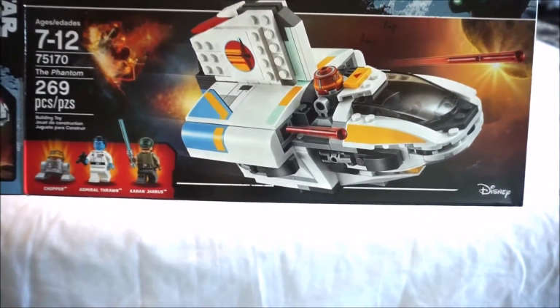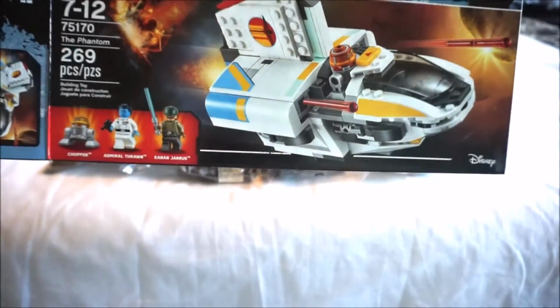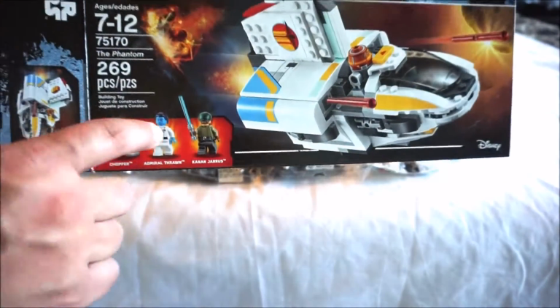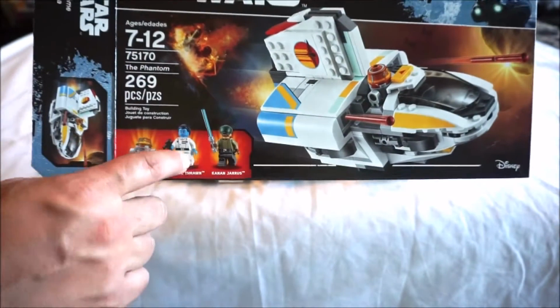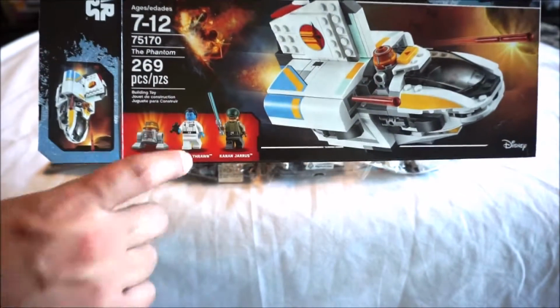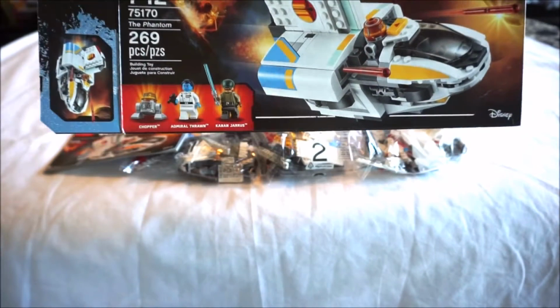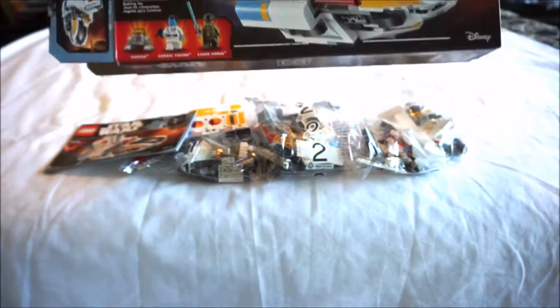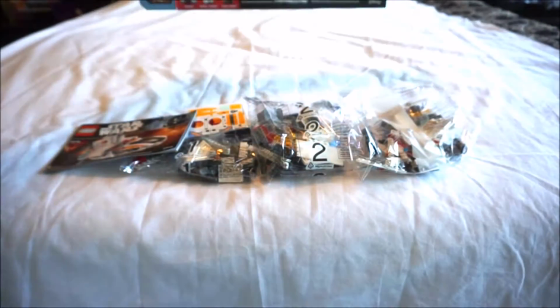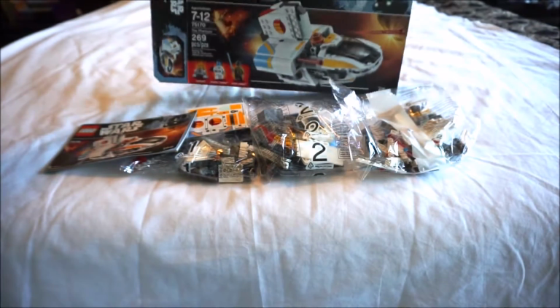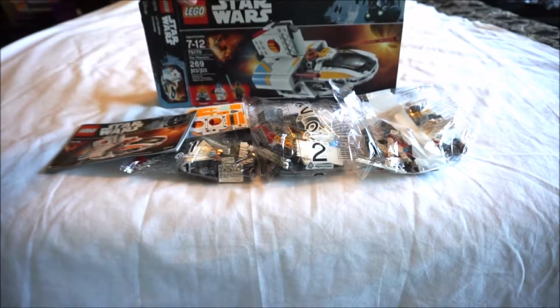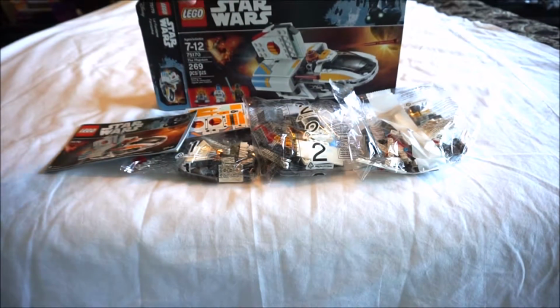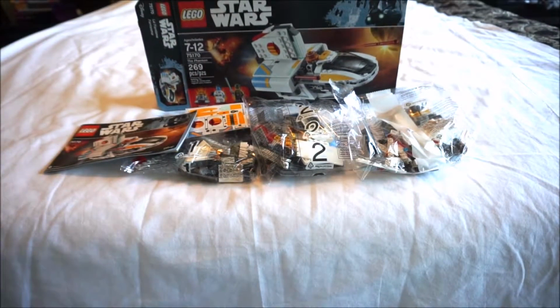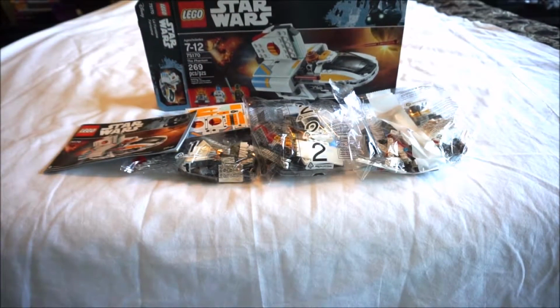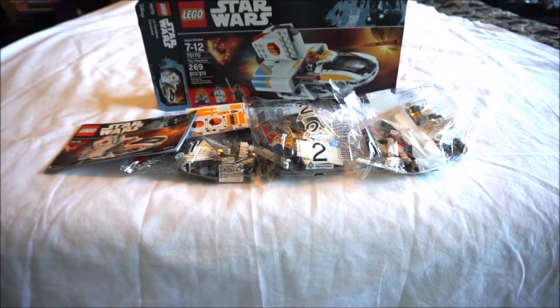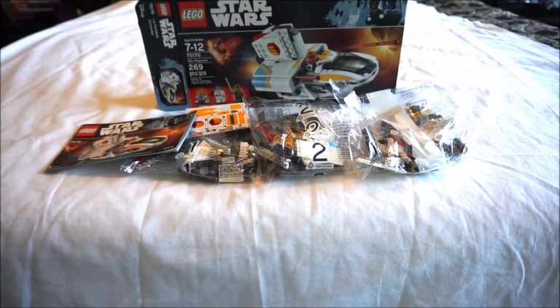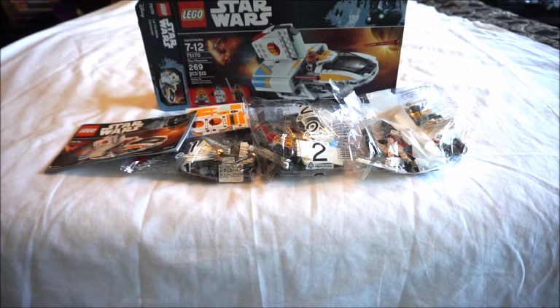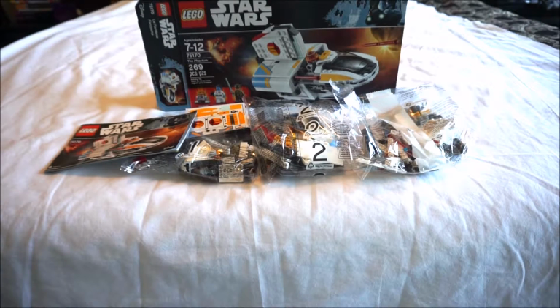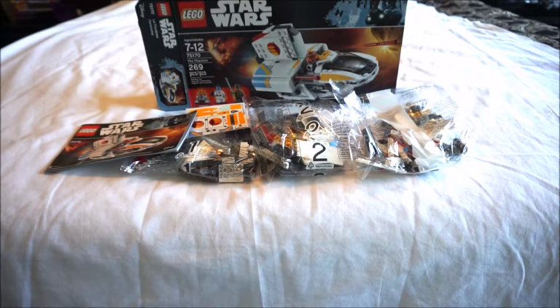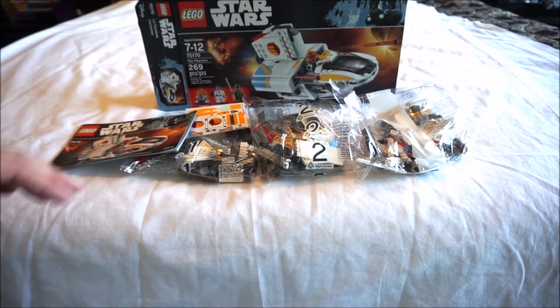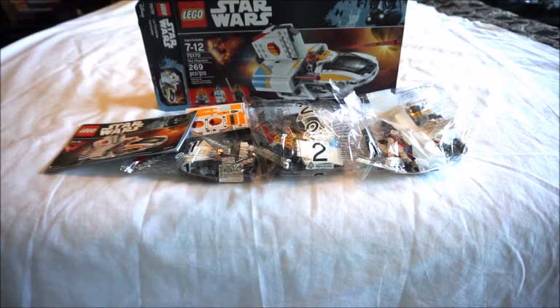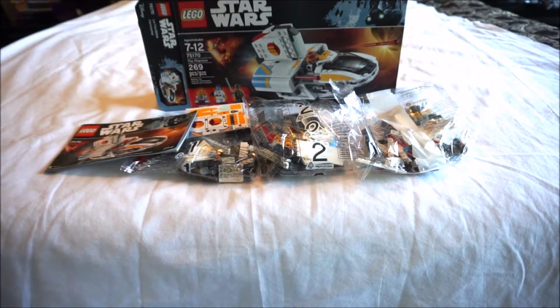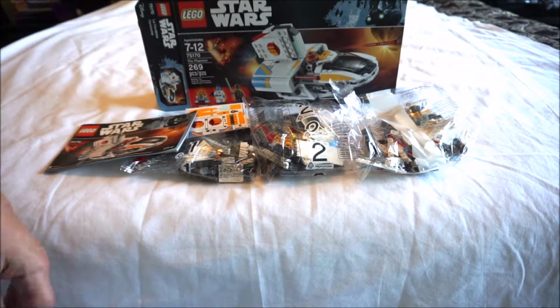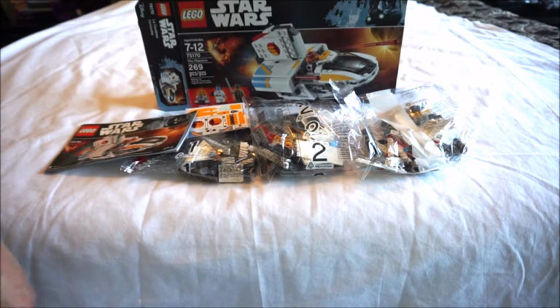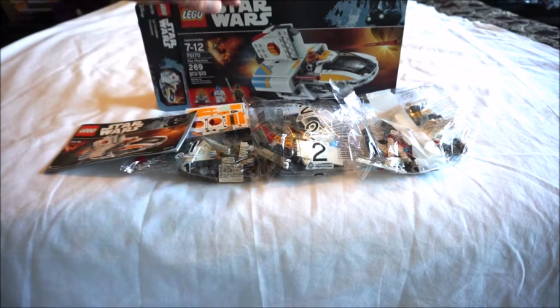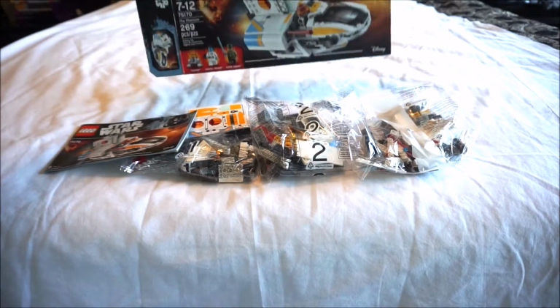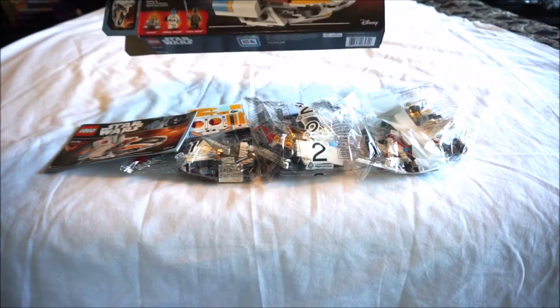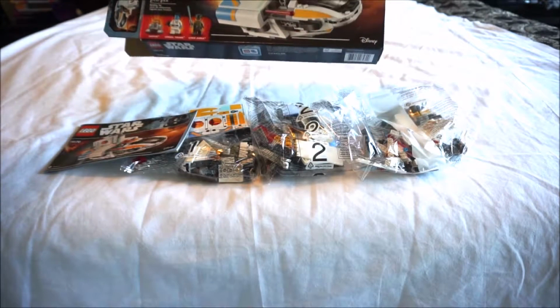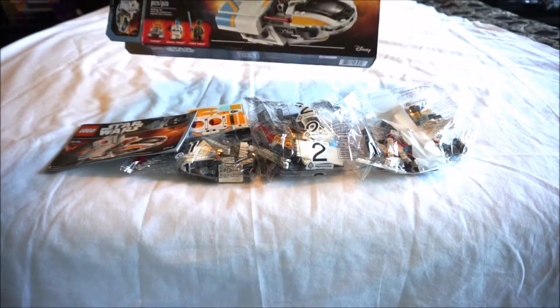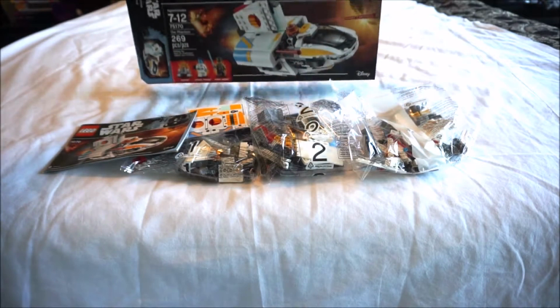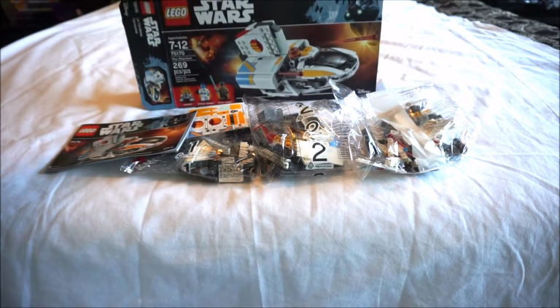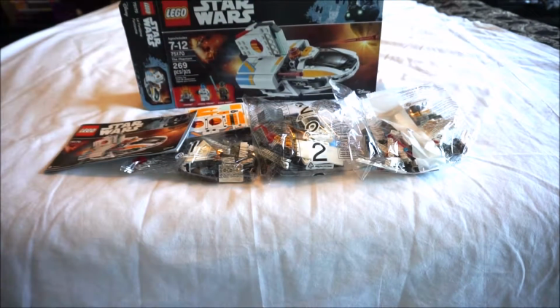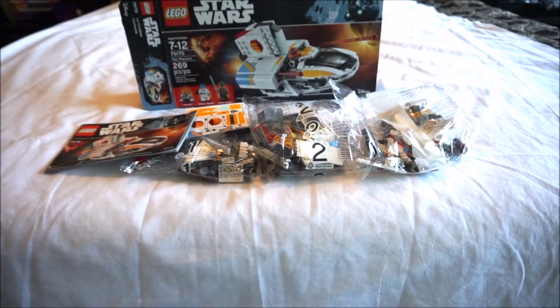I got this mainly for Admiral Thrawn. I have the older version too — the one that was destroyed in the cartoon, Rebels, Star Wars Rebels.